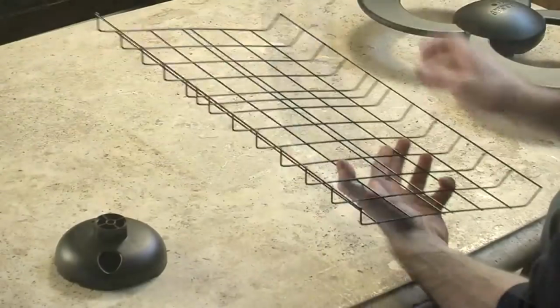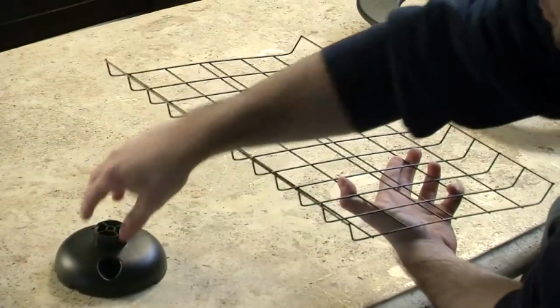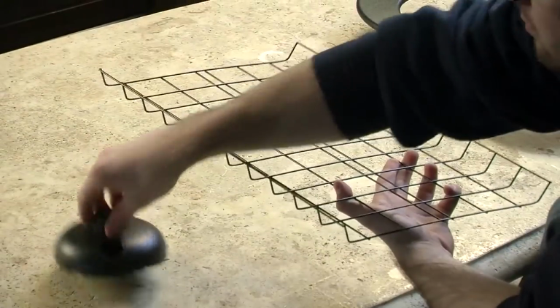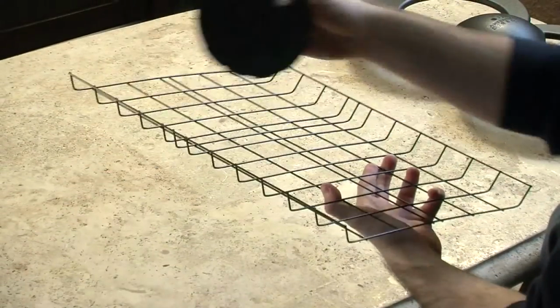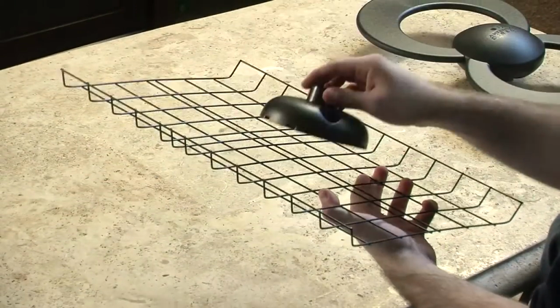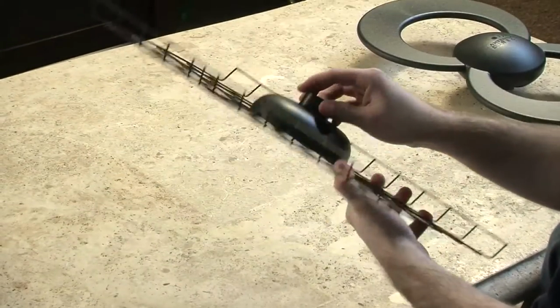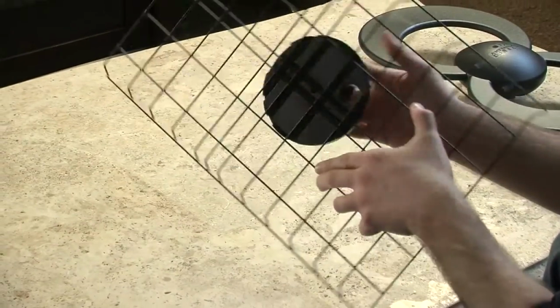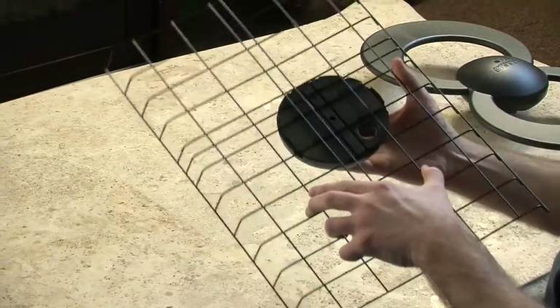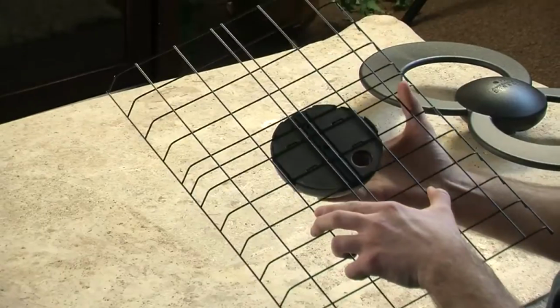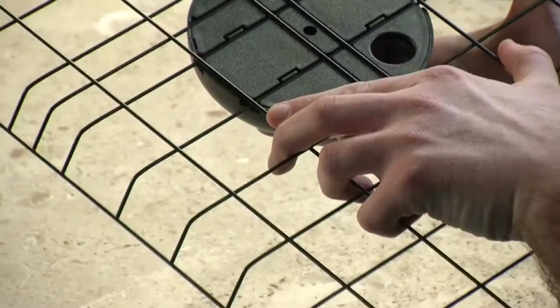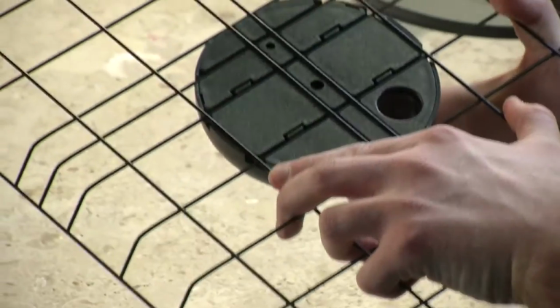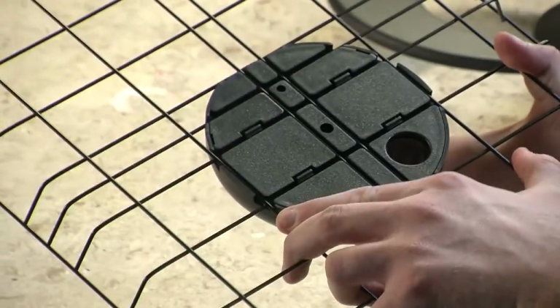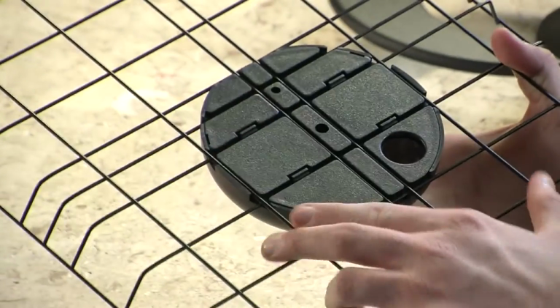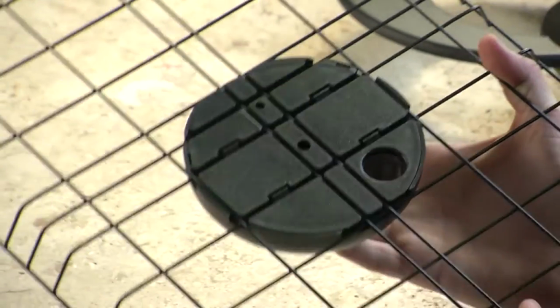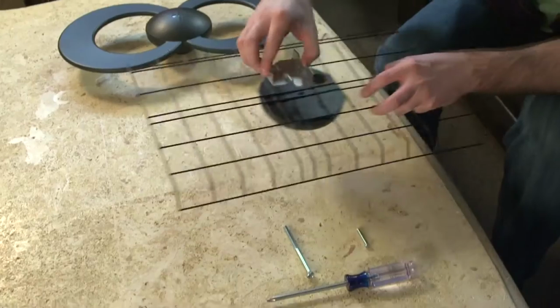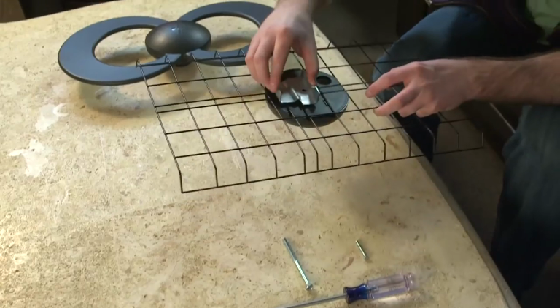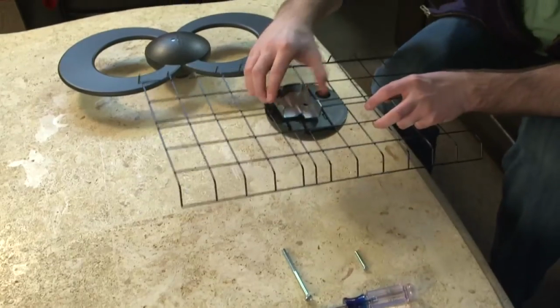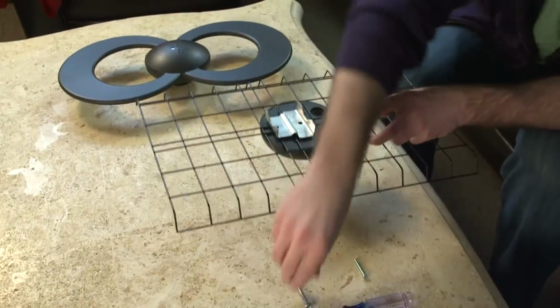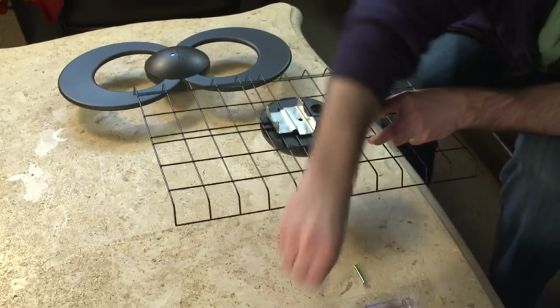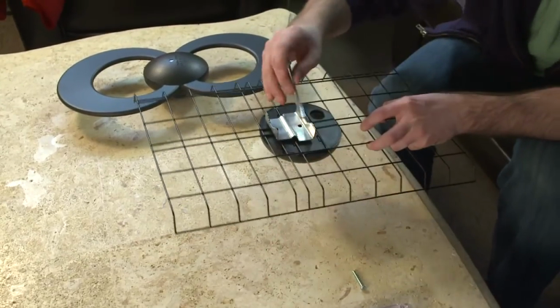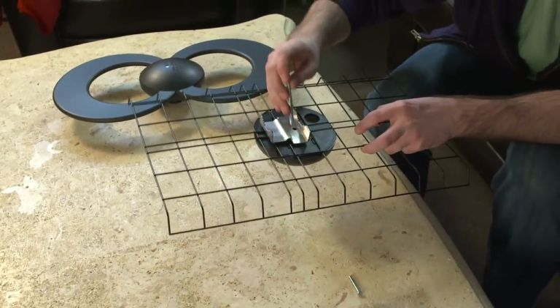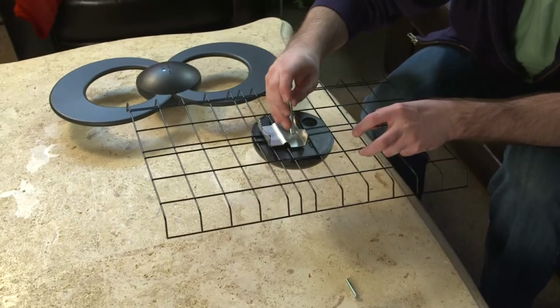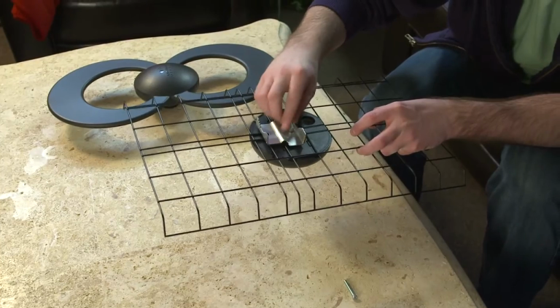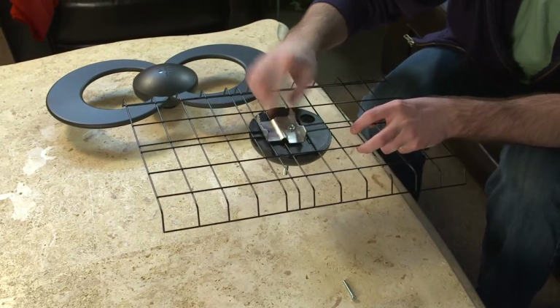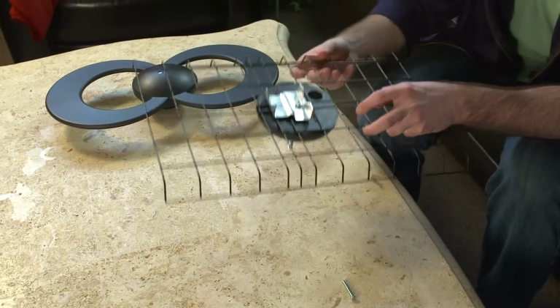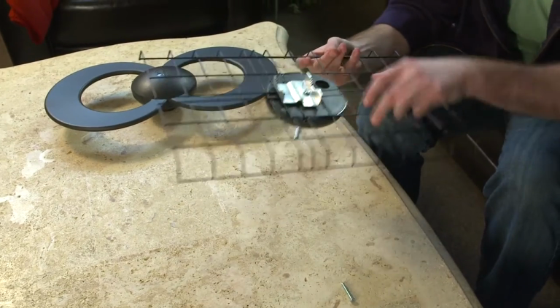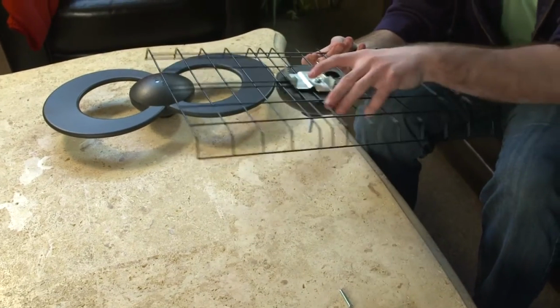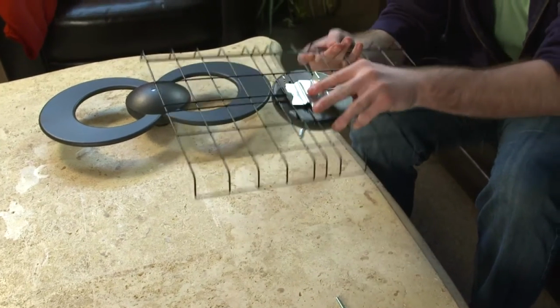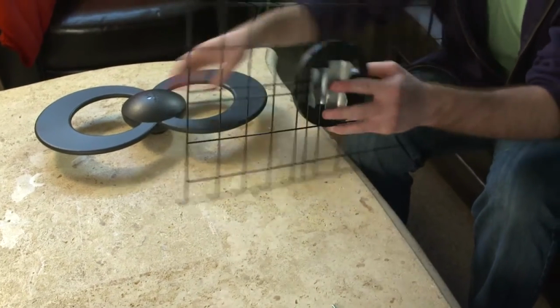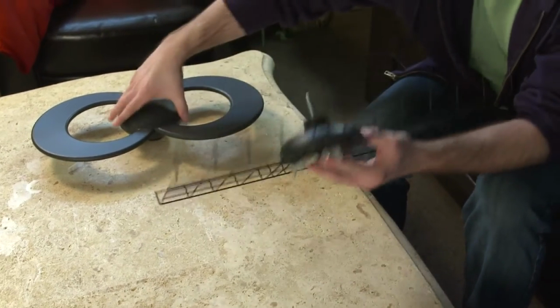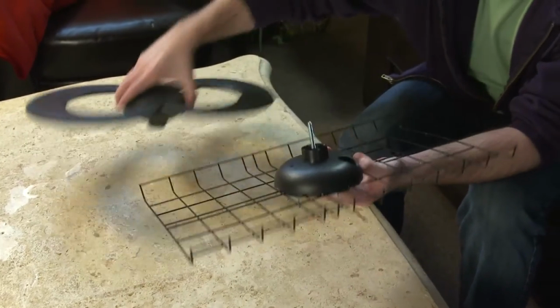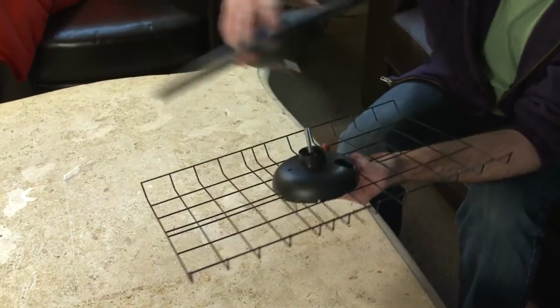First, attach the antenna base to the center of the reflector and click securely in place. Next, attach the back plate of the mast clamp using the 3 1/2 inch bolt, and thread the loop element clockwise.